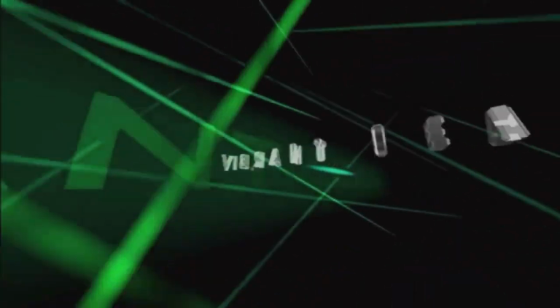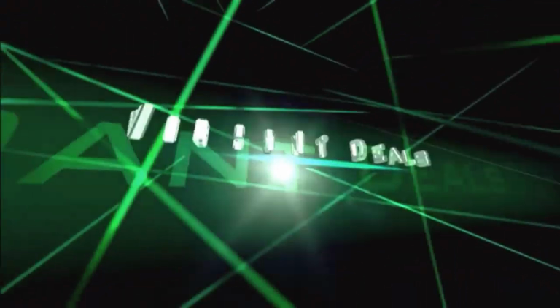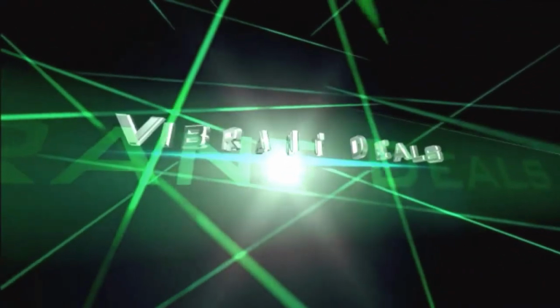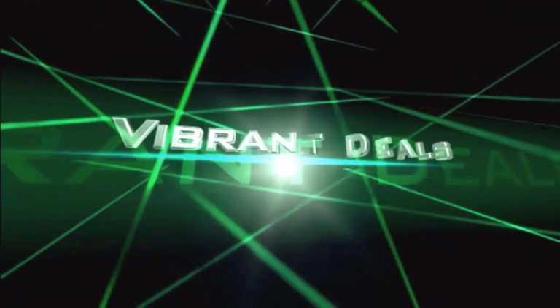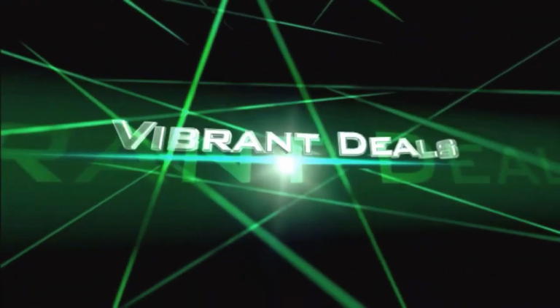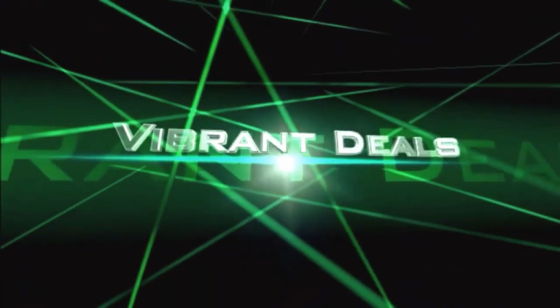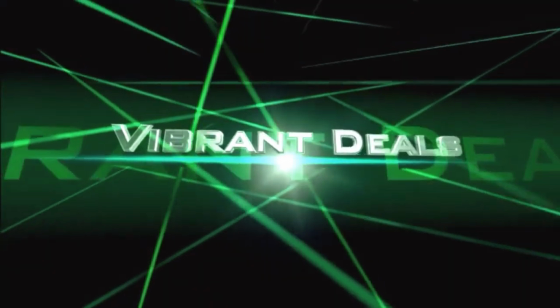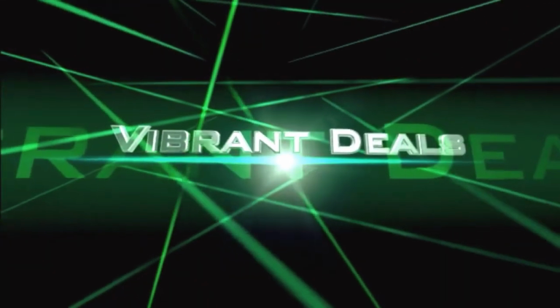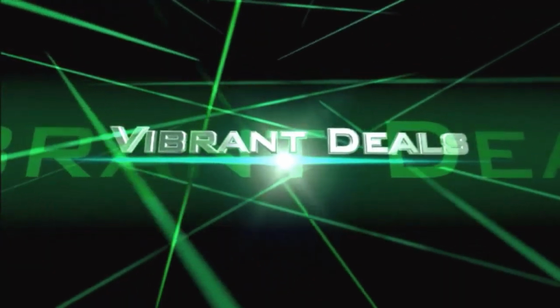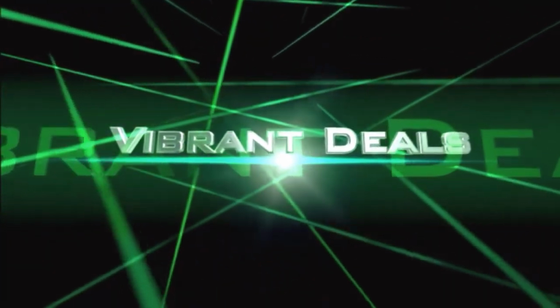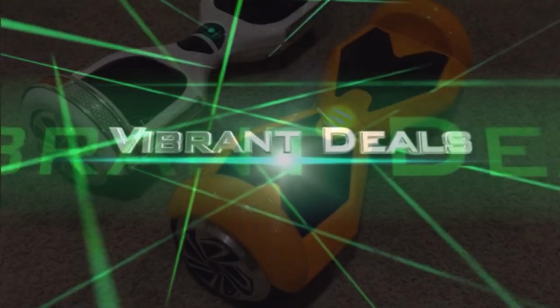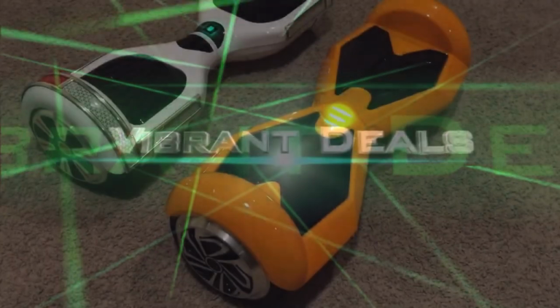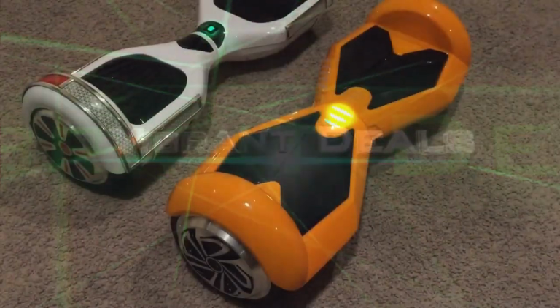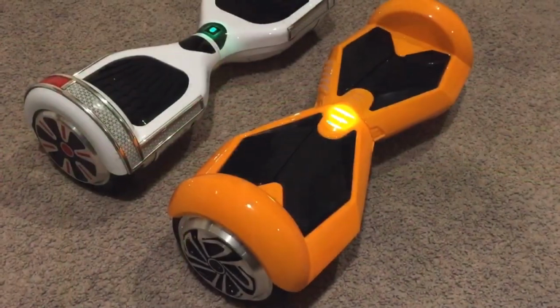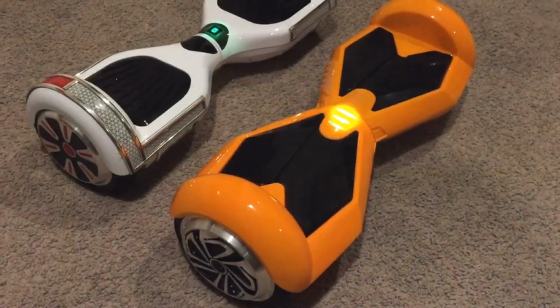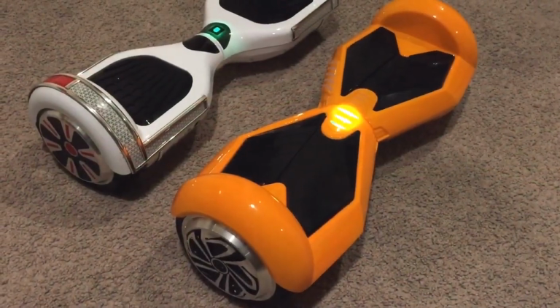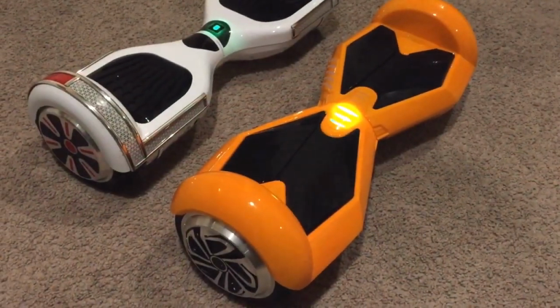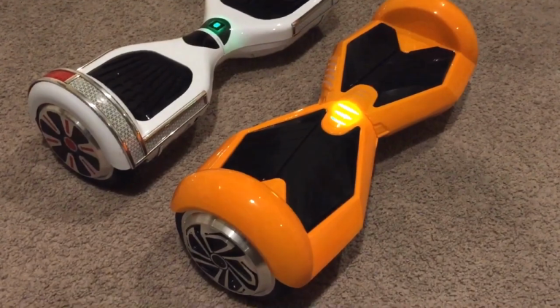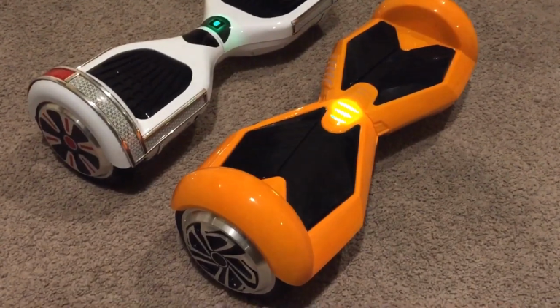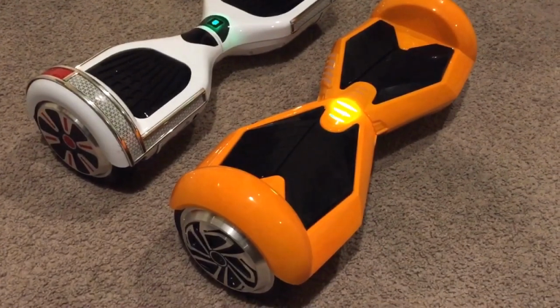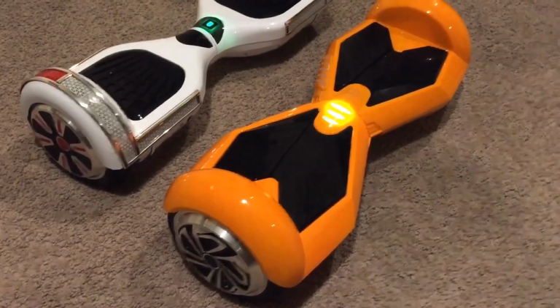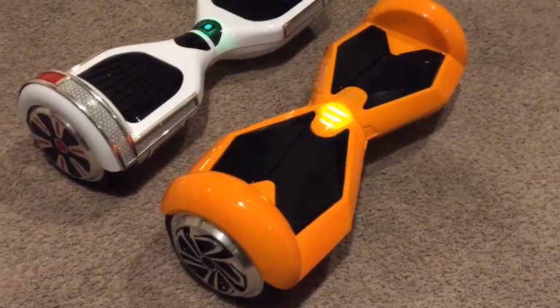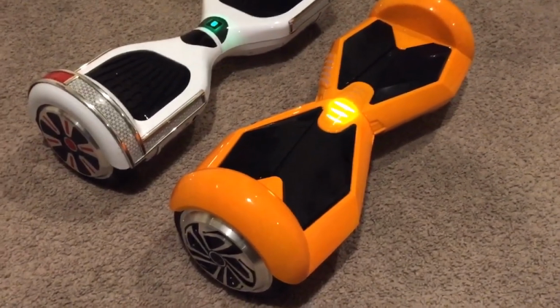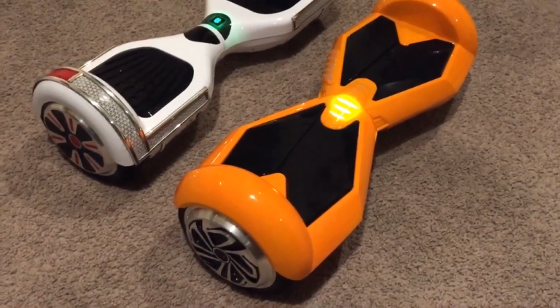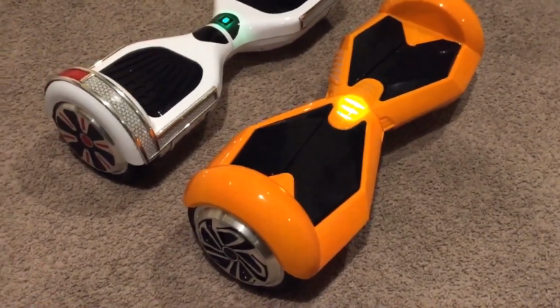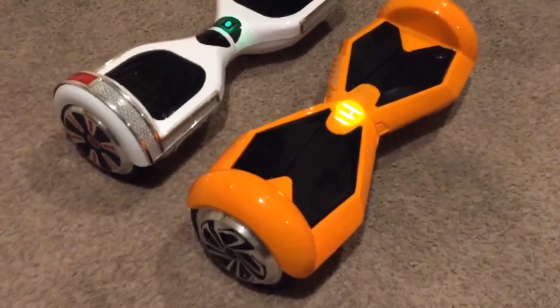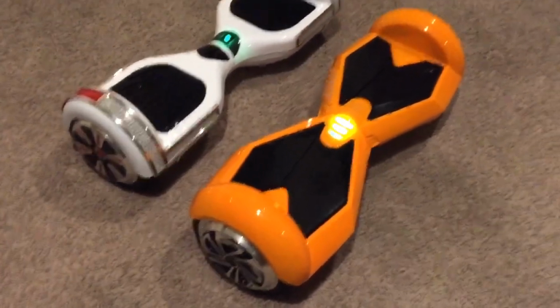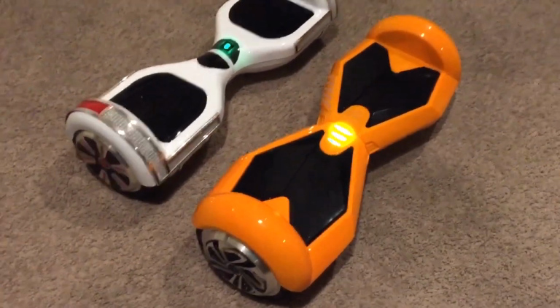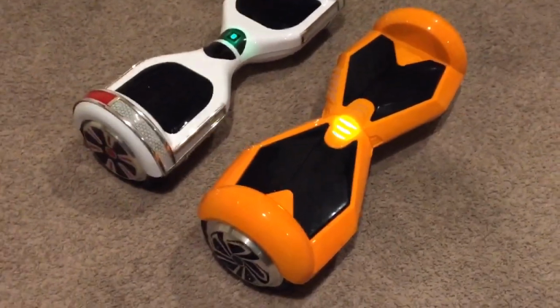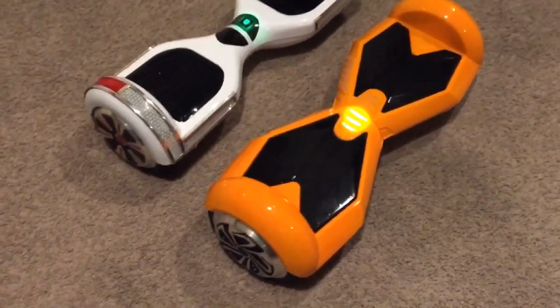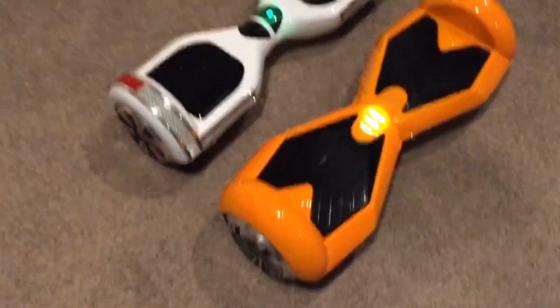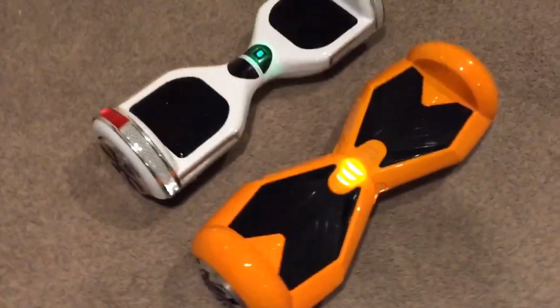Hi, thank you for tuning in to Vibrant Deals. What's up YouTube? I'm just going to do a quick little comparison. I'm riding into both of these and I'm going to show you what they look like.